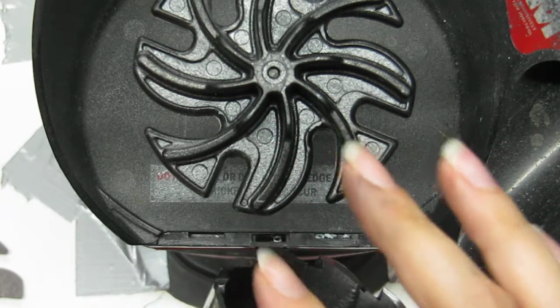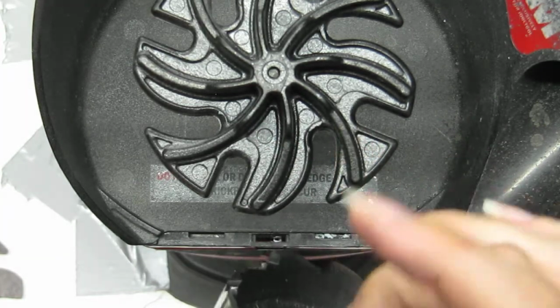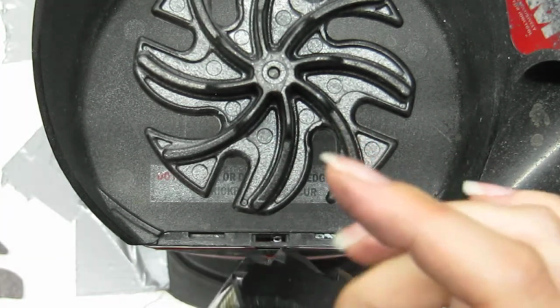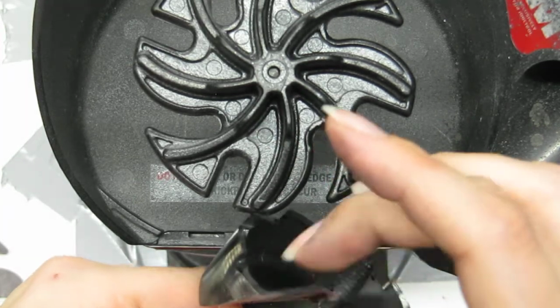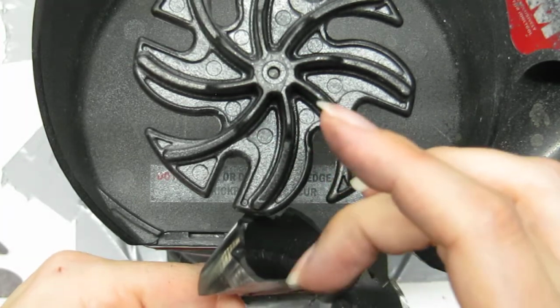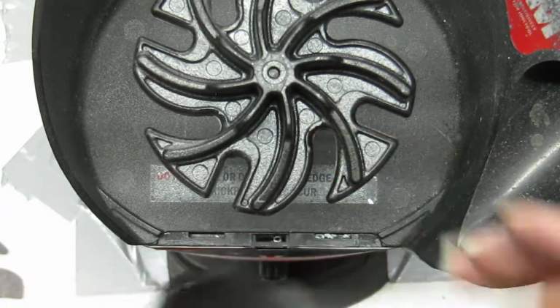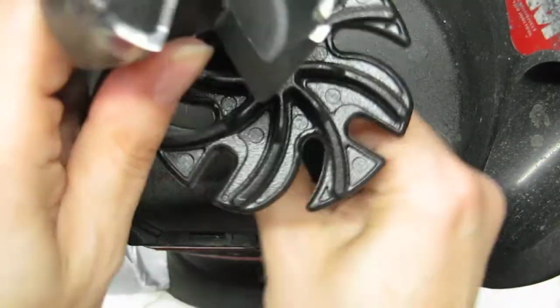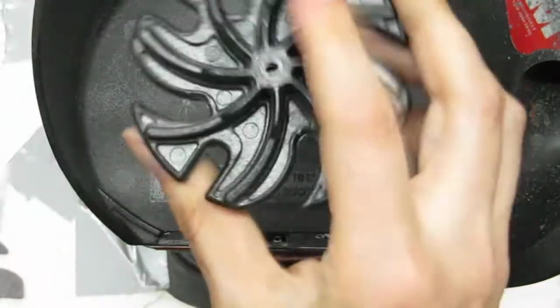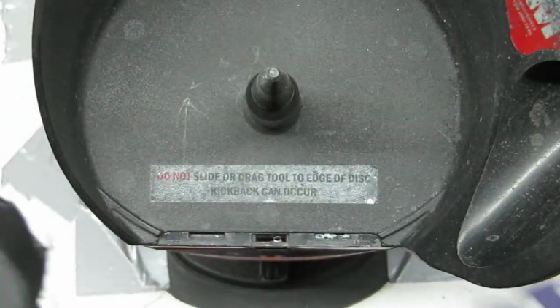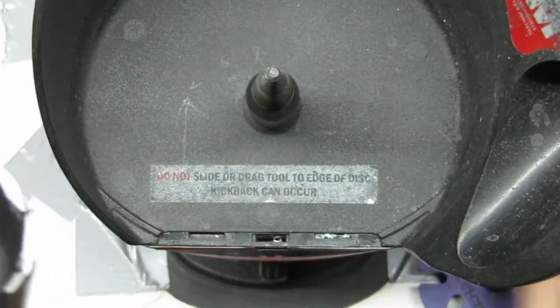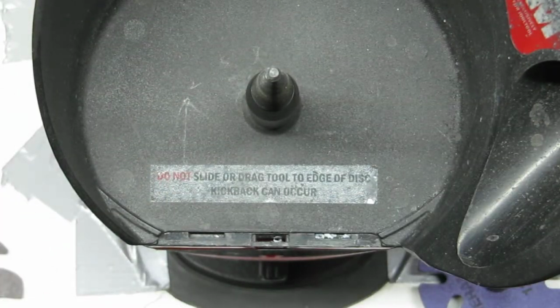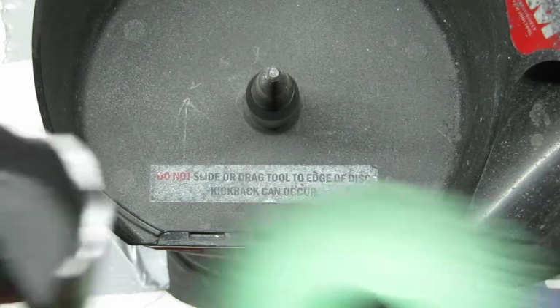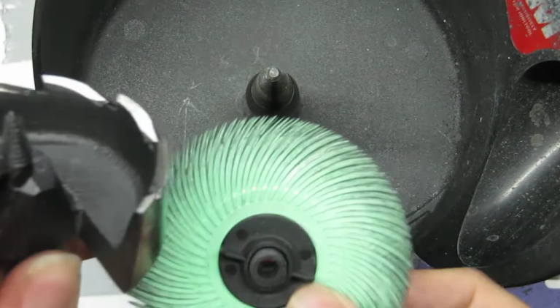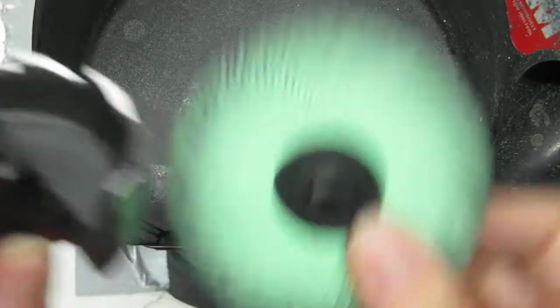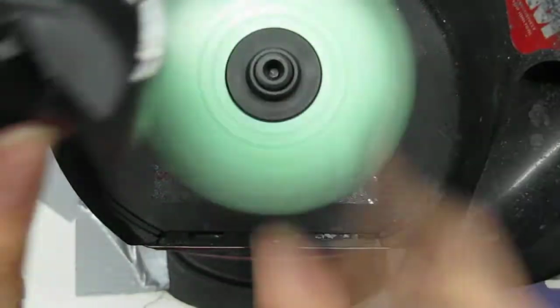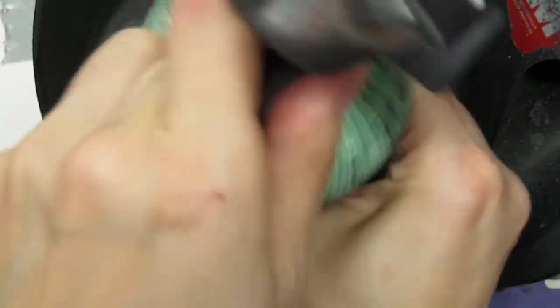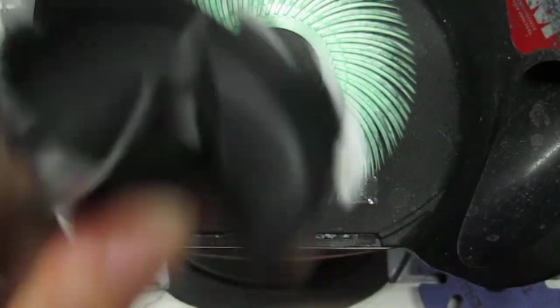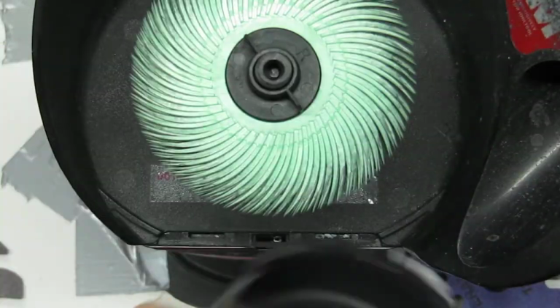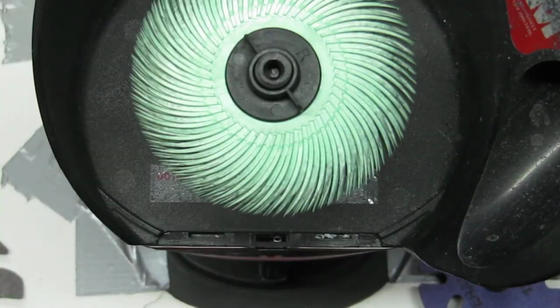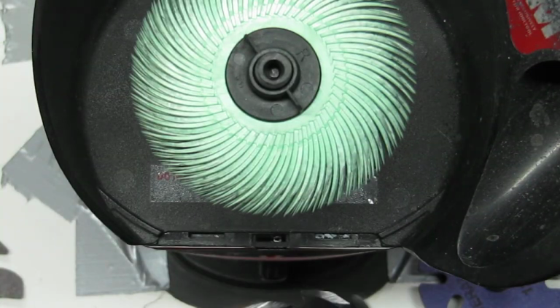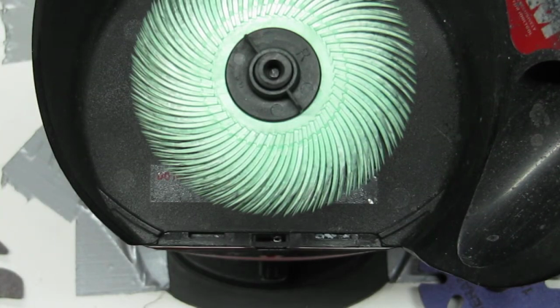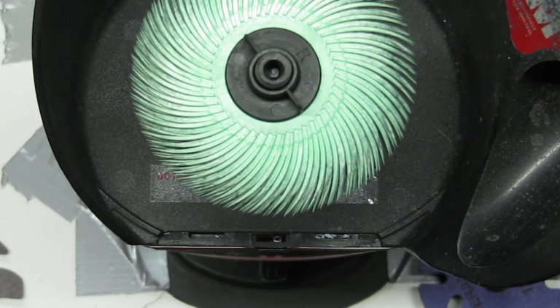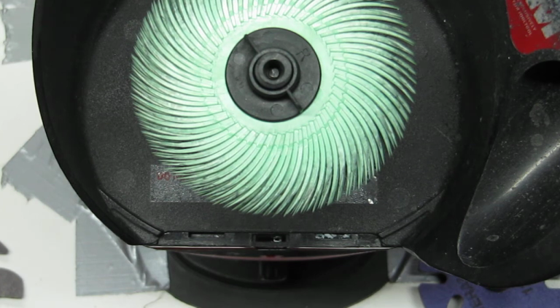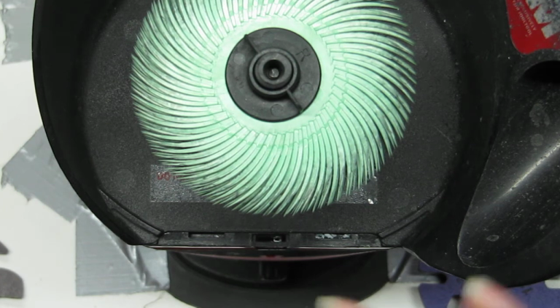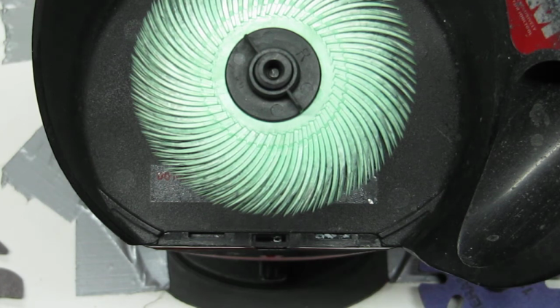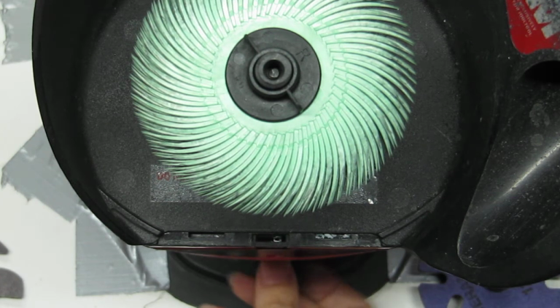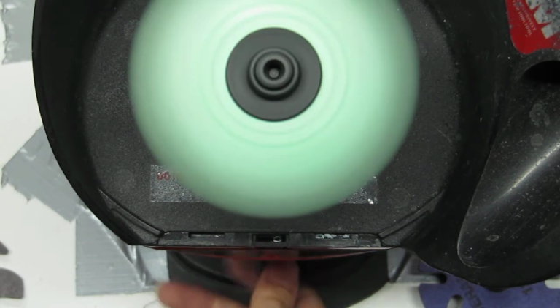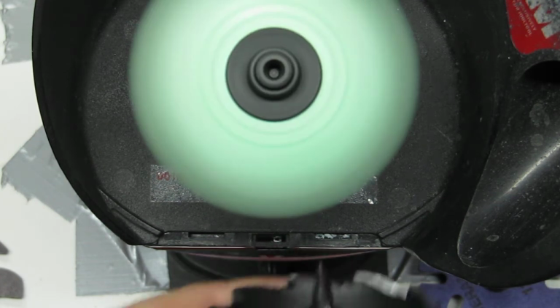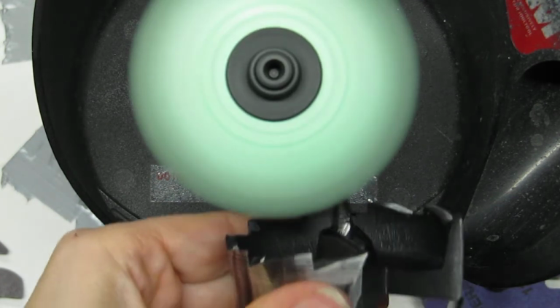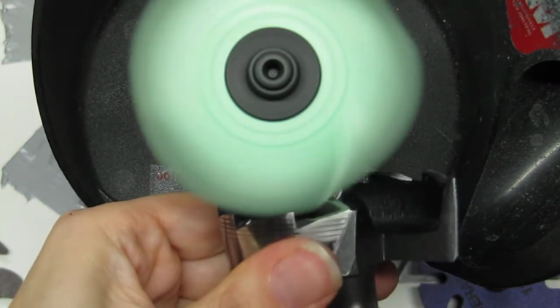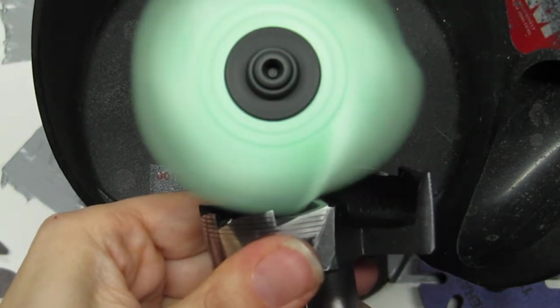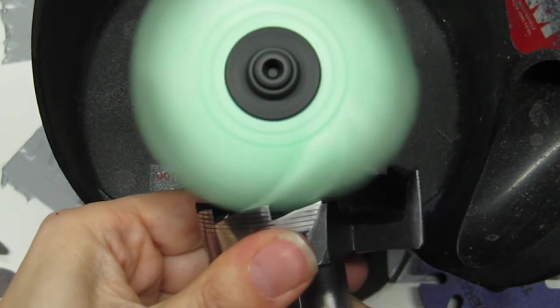Now it's nice and sharp, however I have a burr at the end. To take this burr off, we simply use our one-micron polishing wheel. This will remove the burr without killing the sharp edge that you just created, so I'll go up and just polish it.